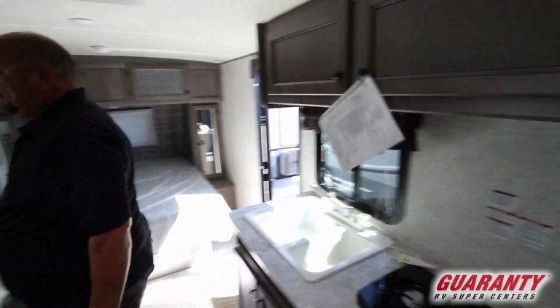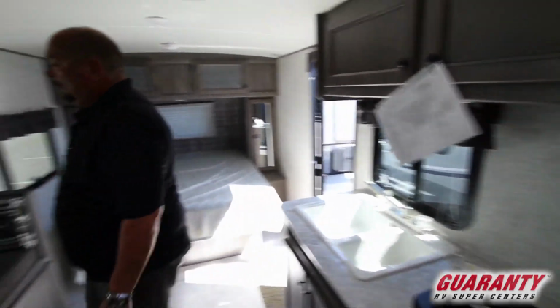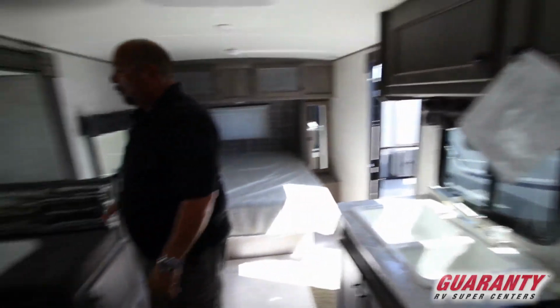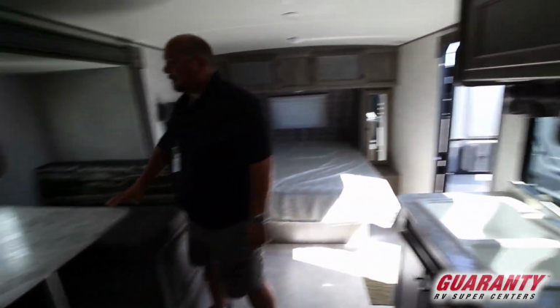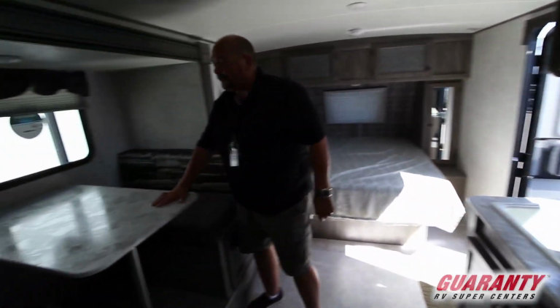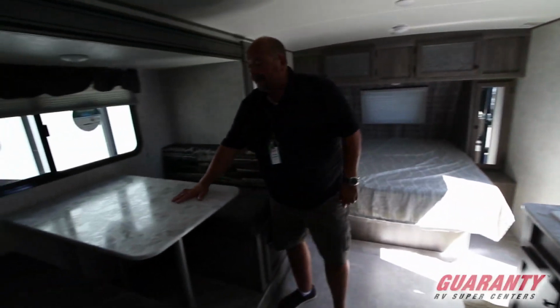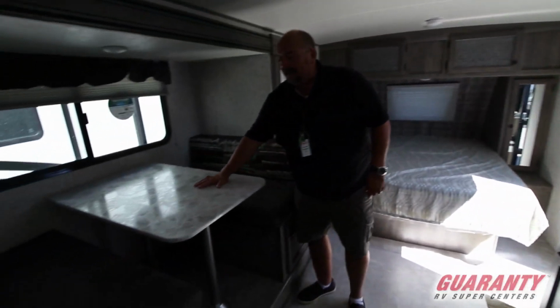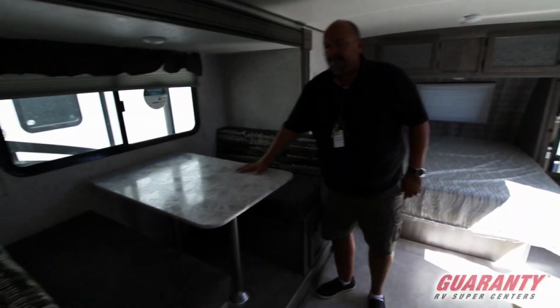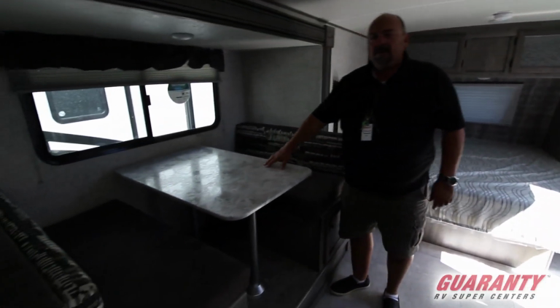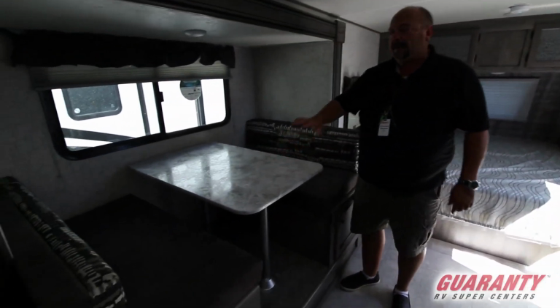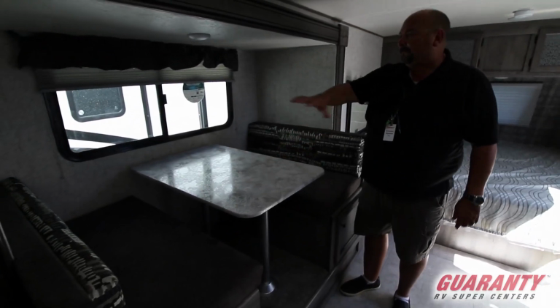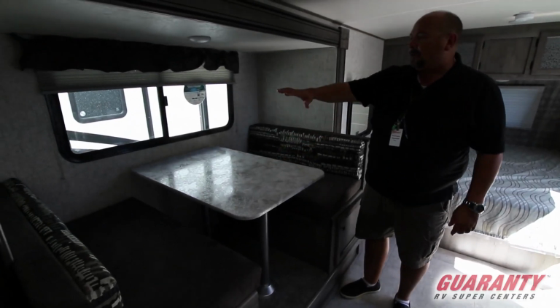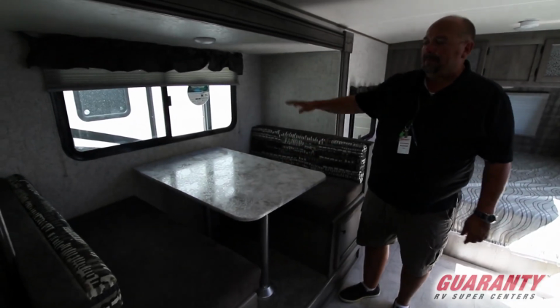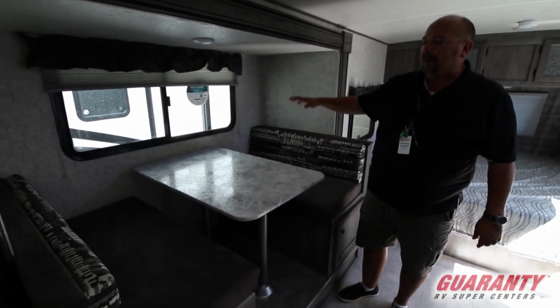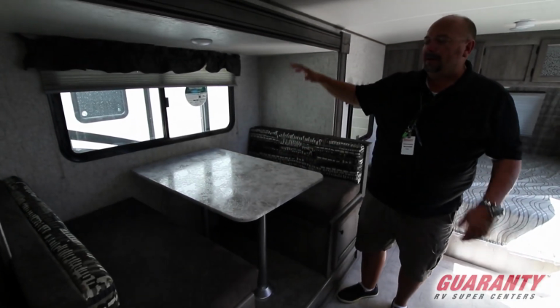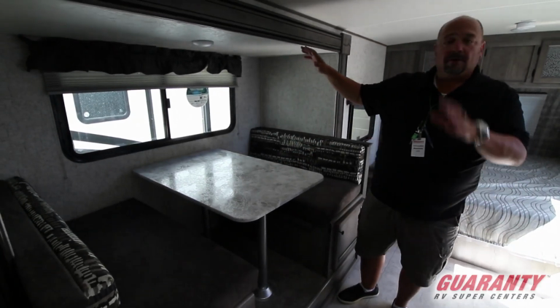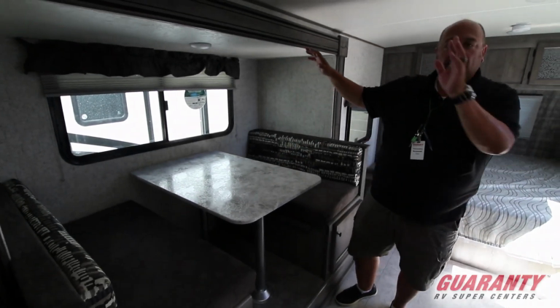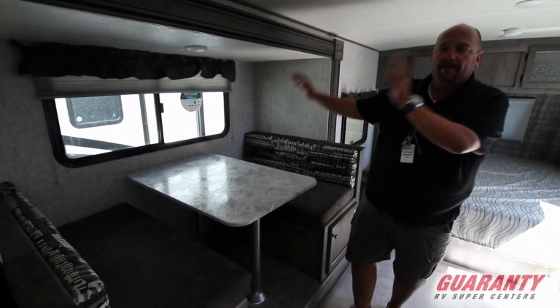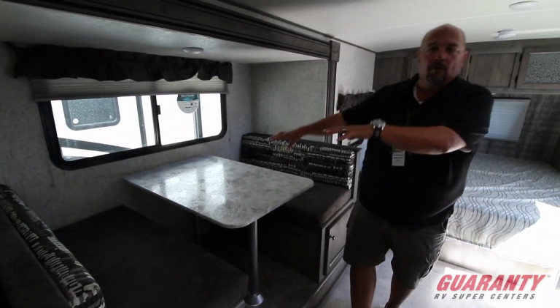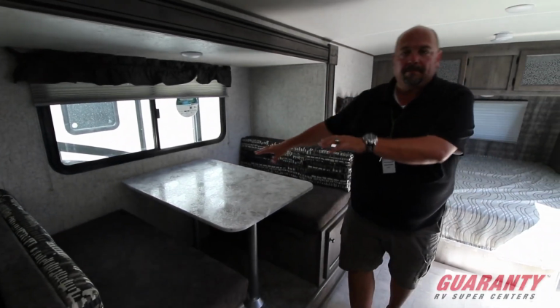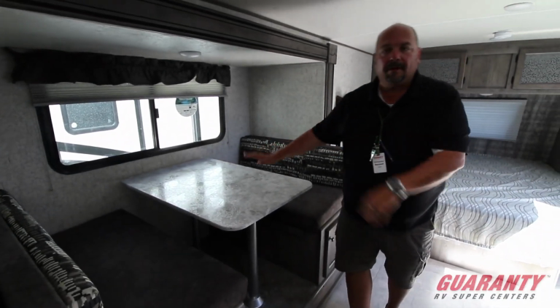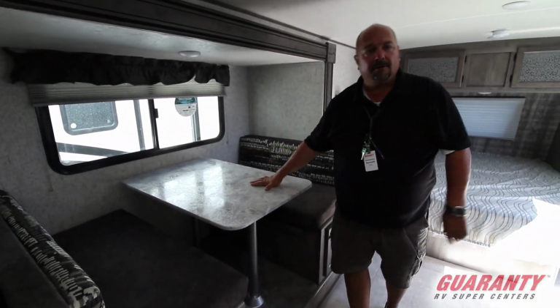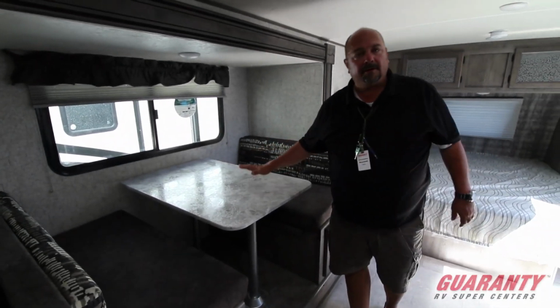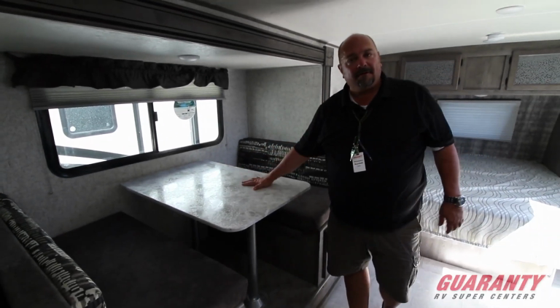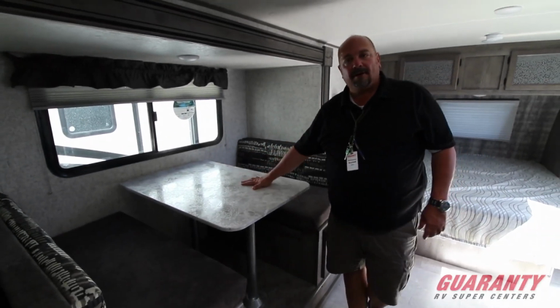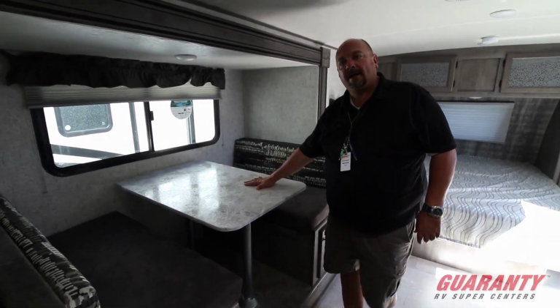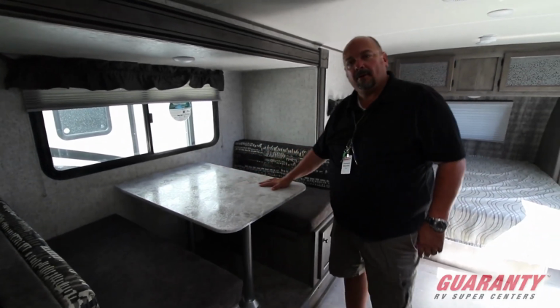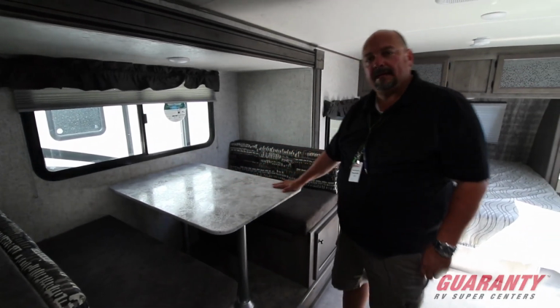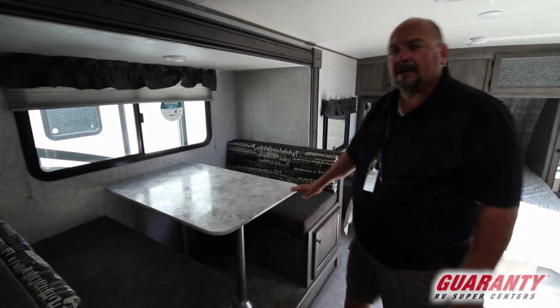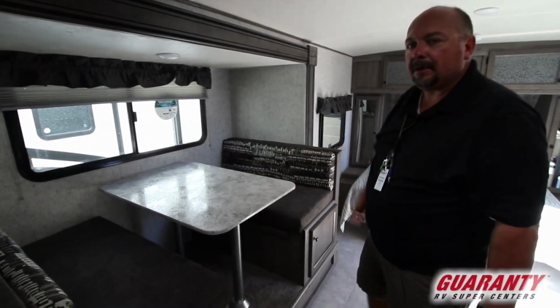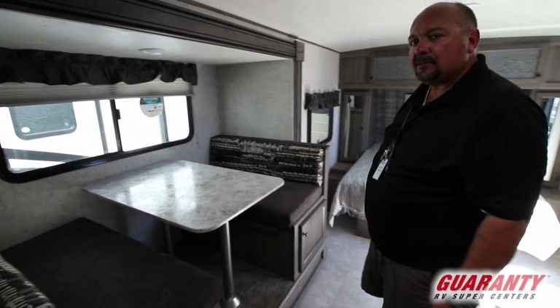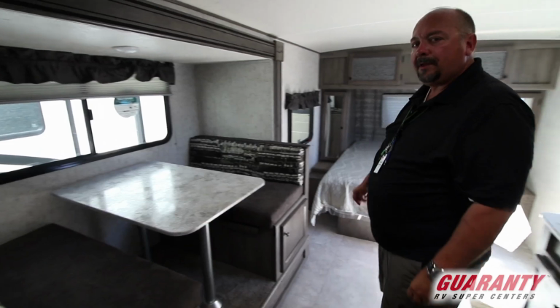A wonderful dinette — you can seat four people here and you can sleep a few people here too. It's kind of fun if you want to take a couple of kids with you.